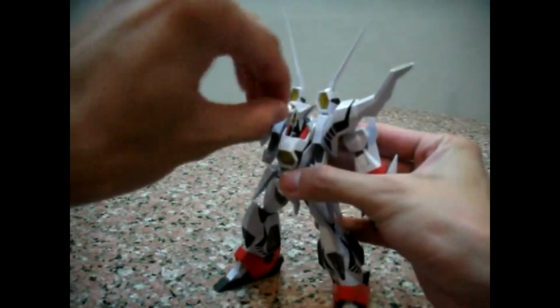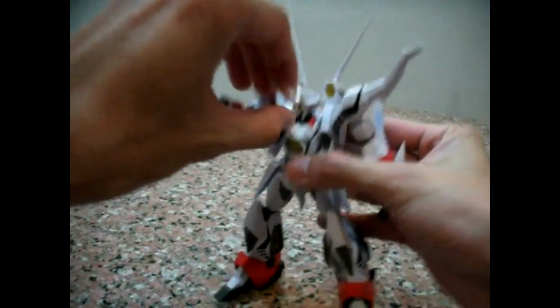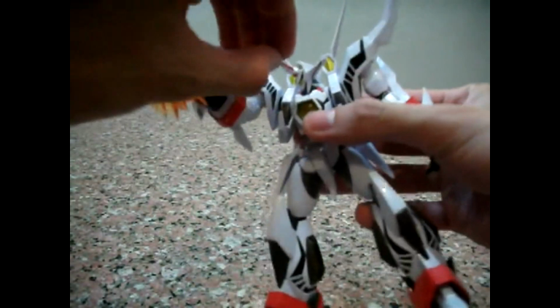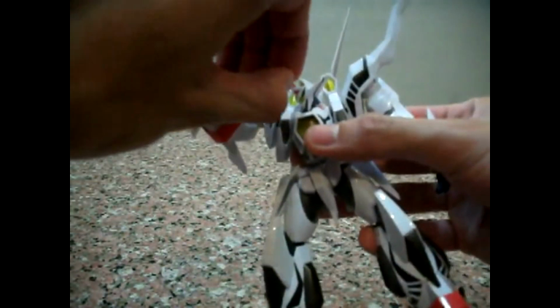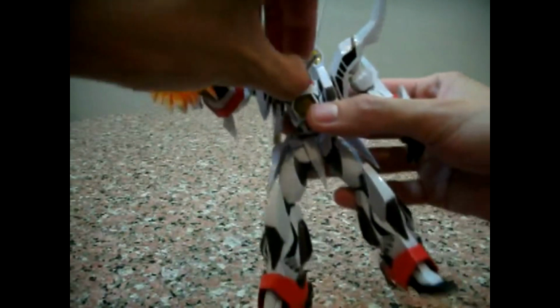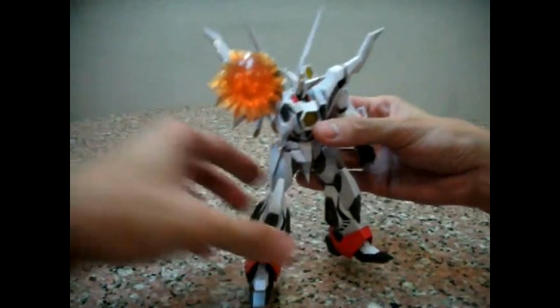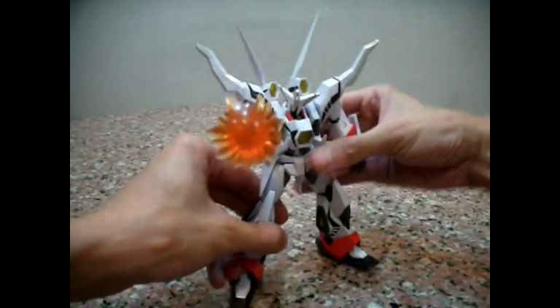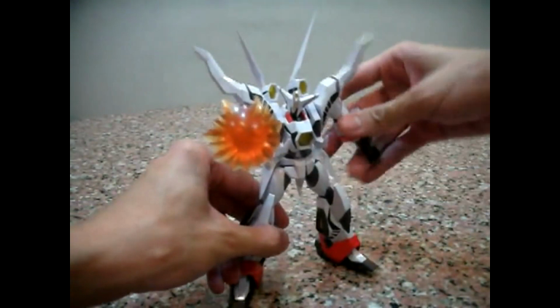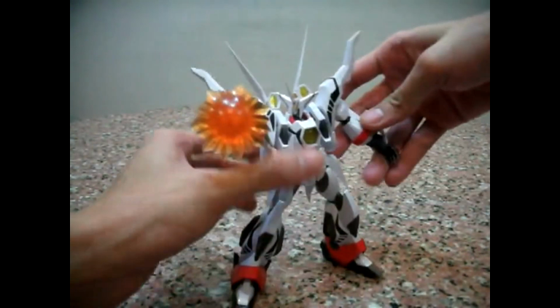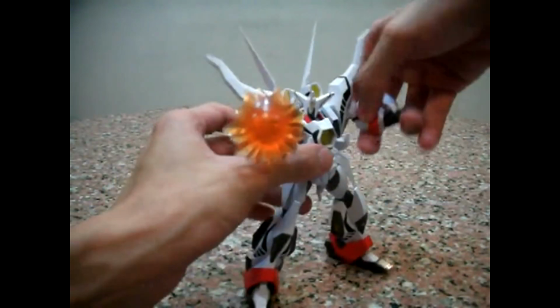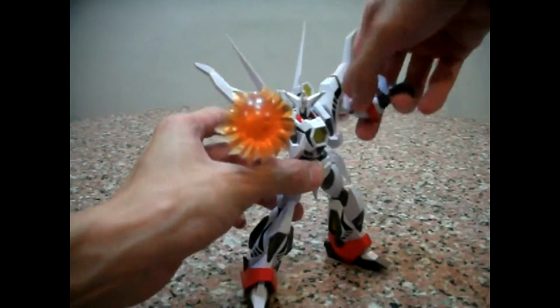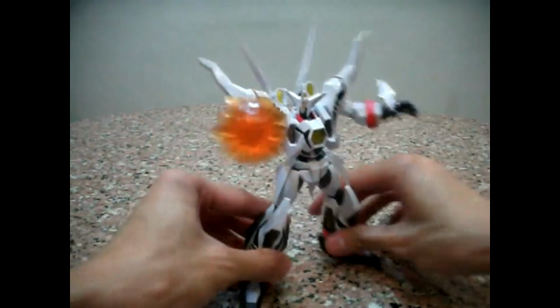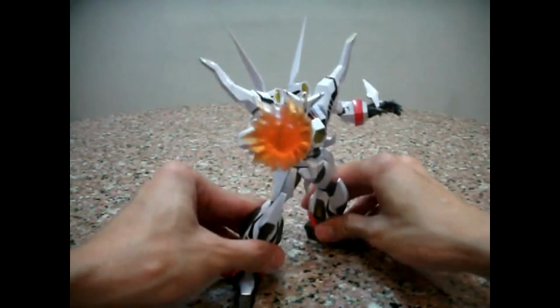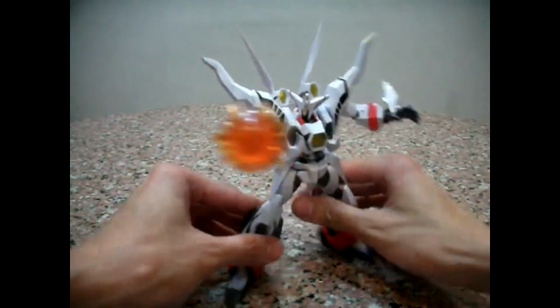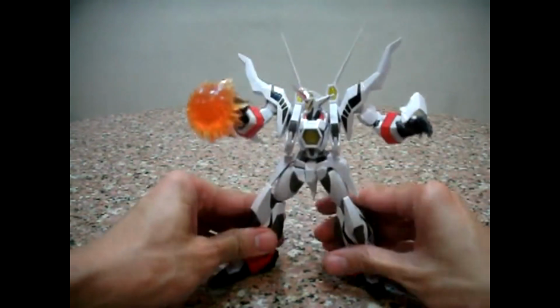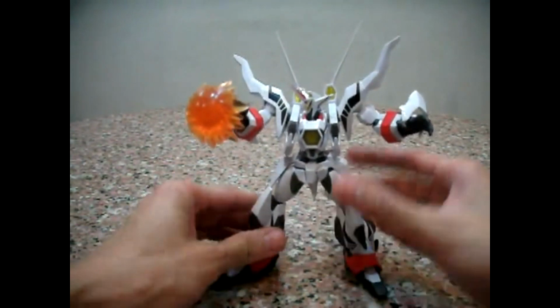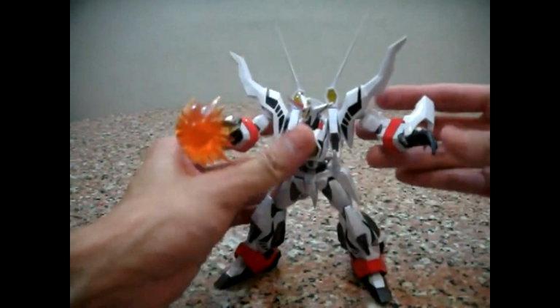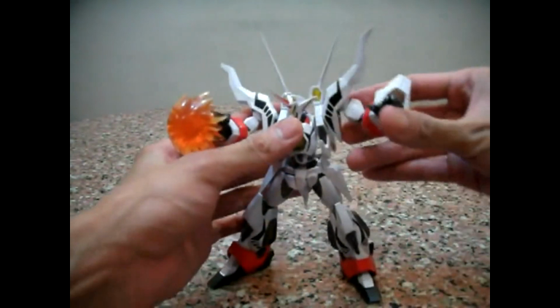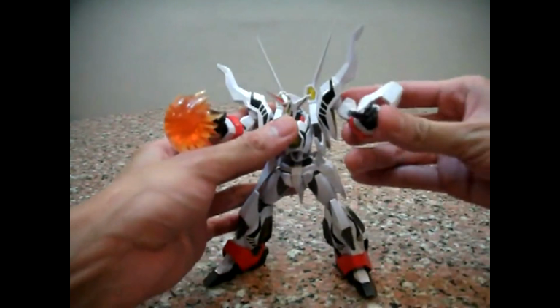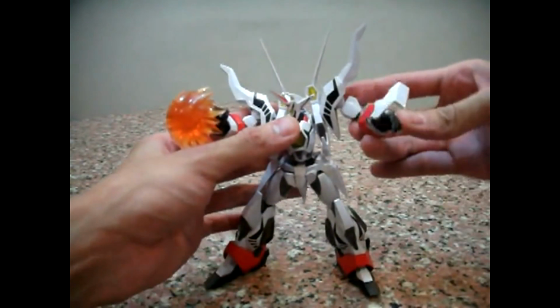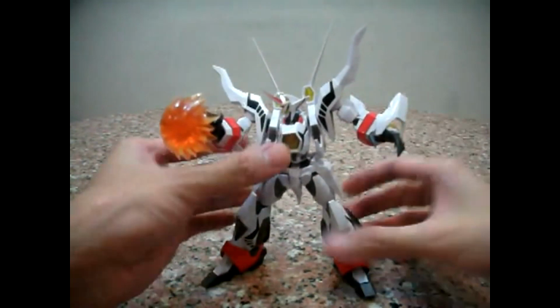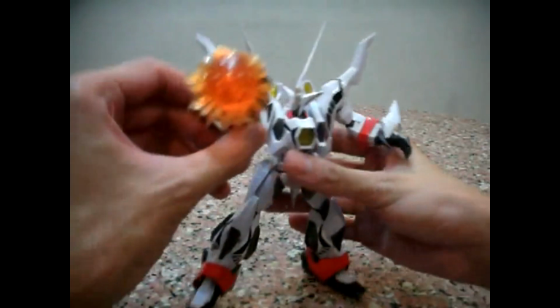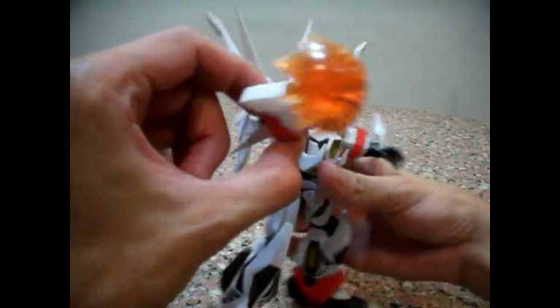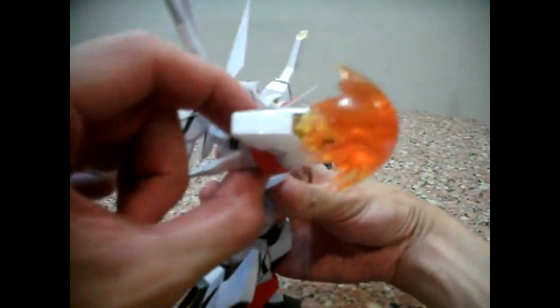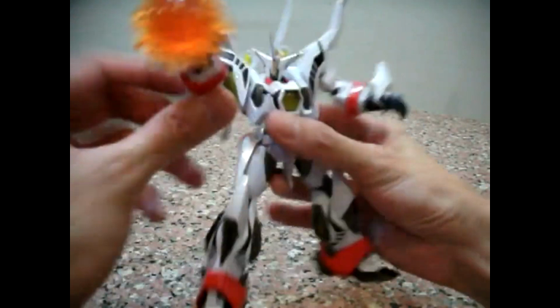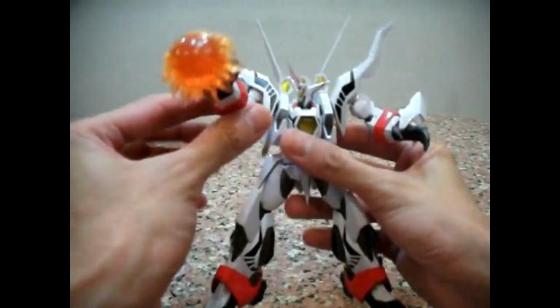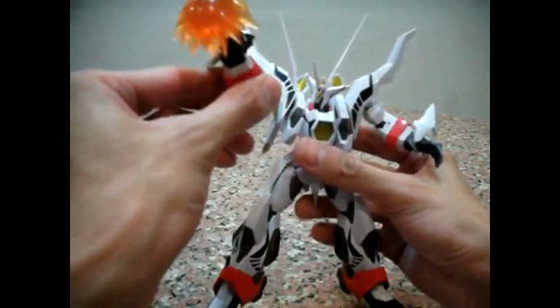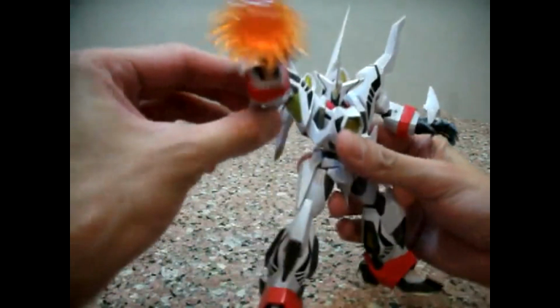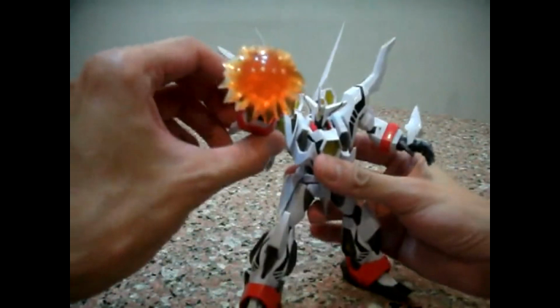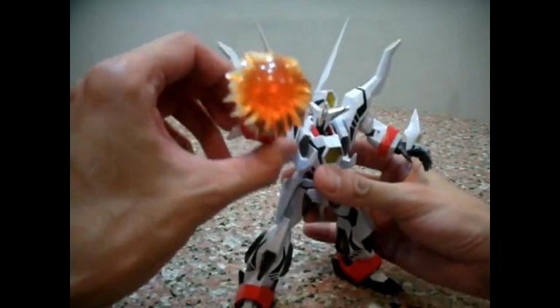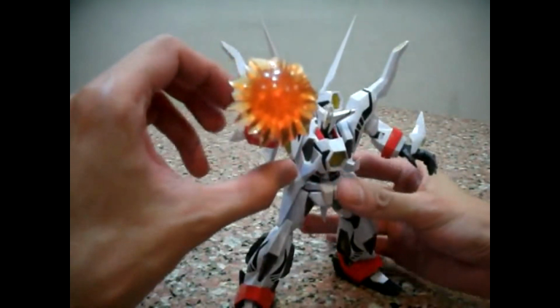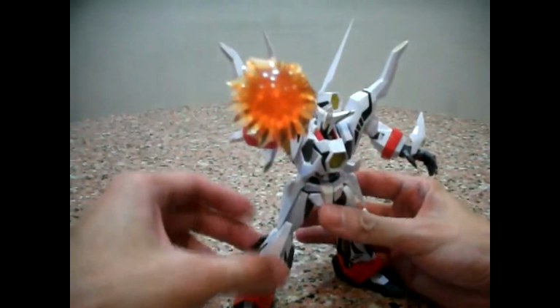He doesn't call it a Power Punch — I don't know what his attack is actually called, but this is basically his attack. It's really quite impressive. It's really a good effect part that you have here.